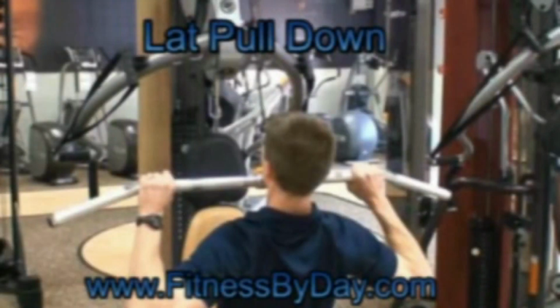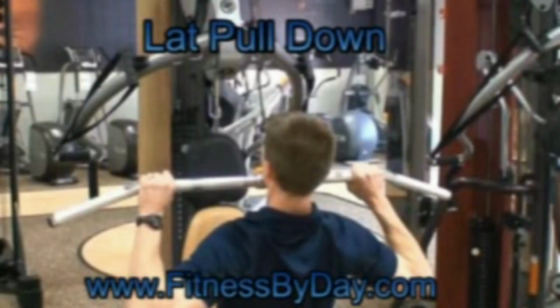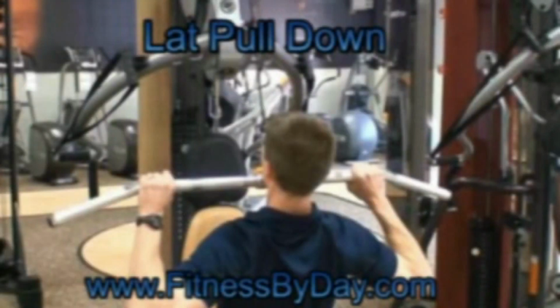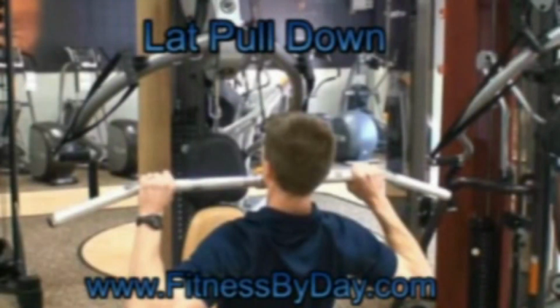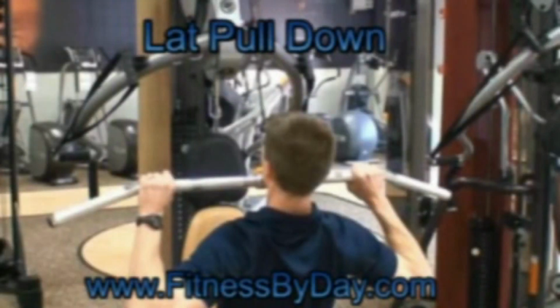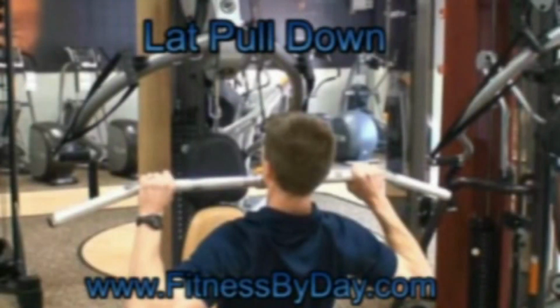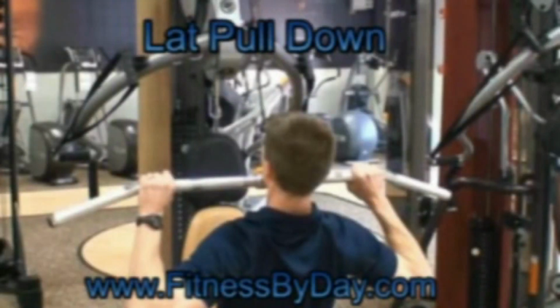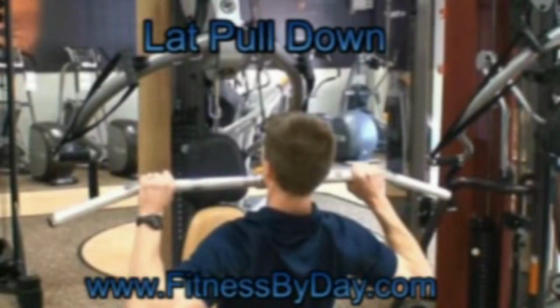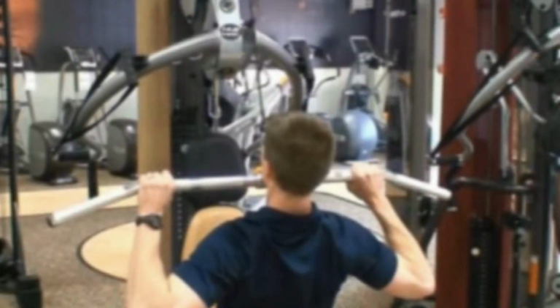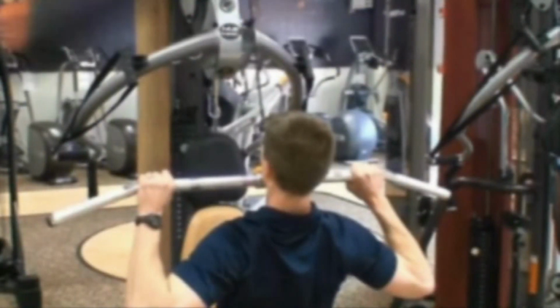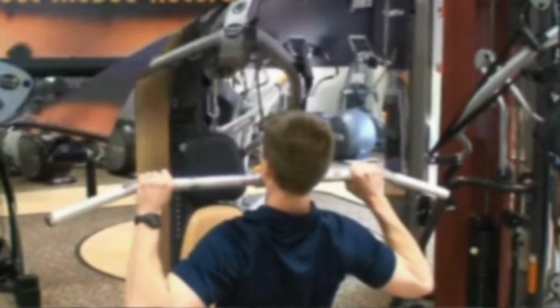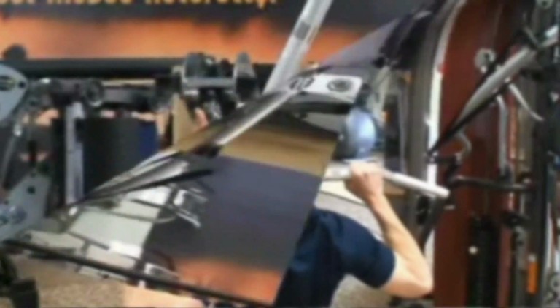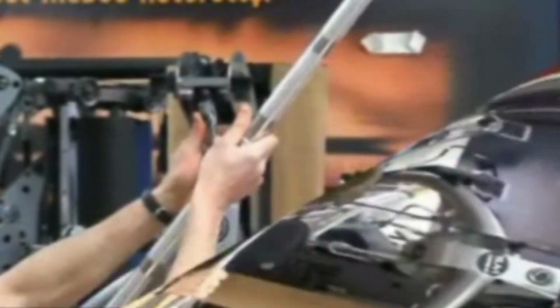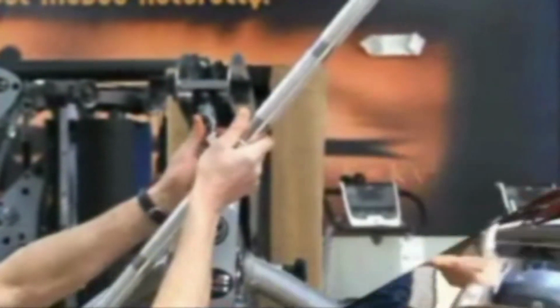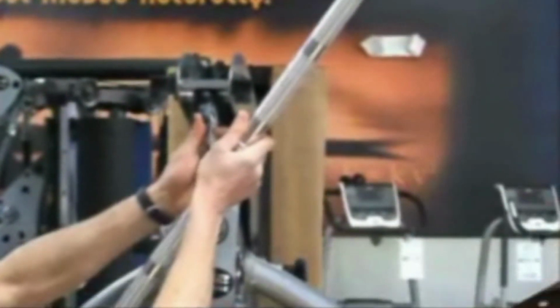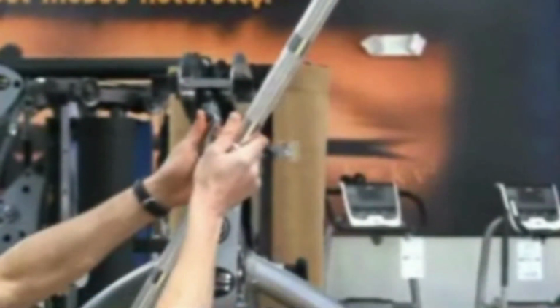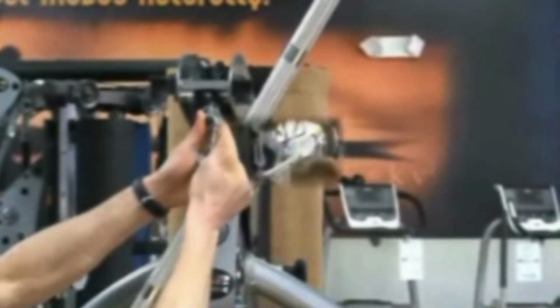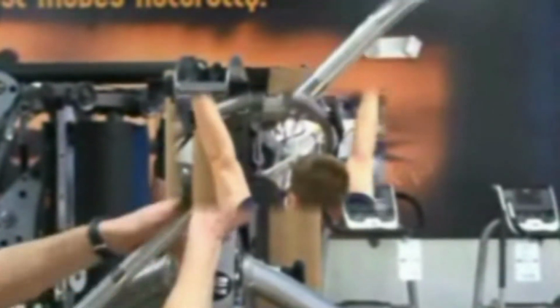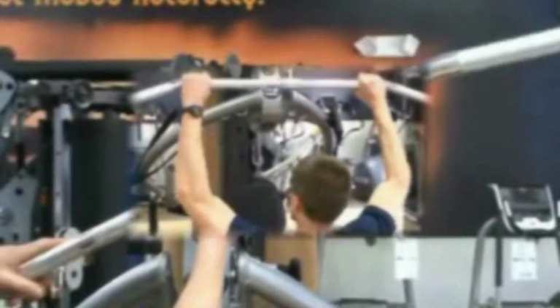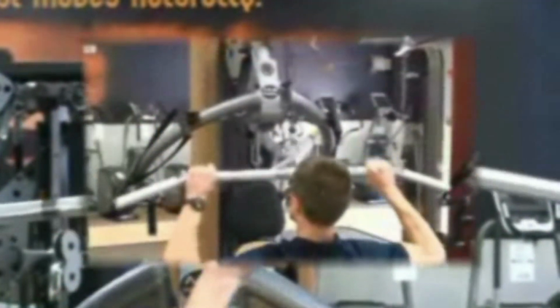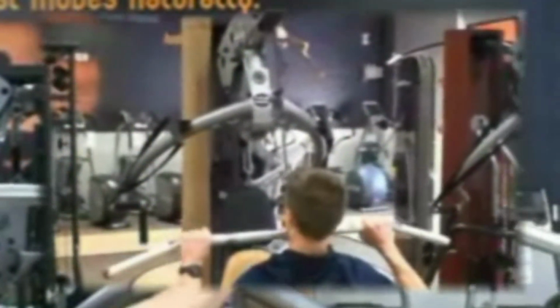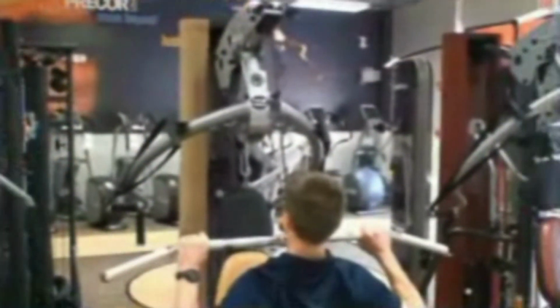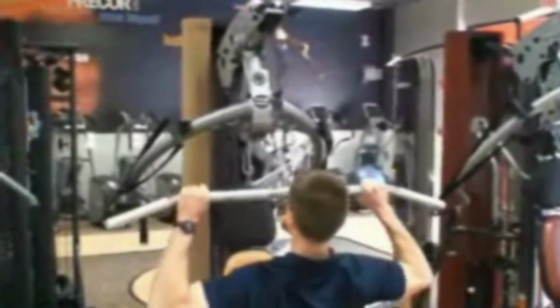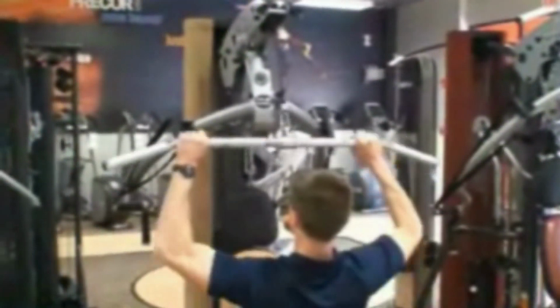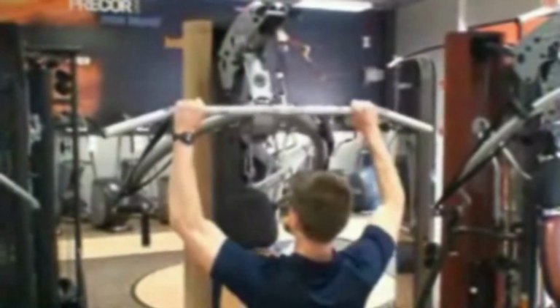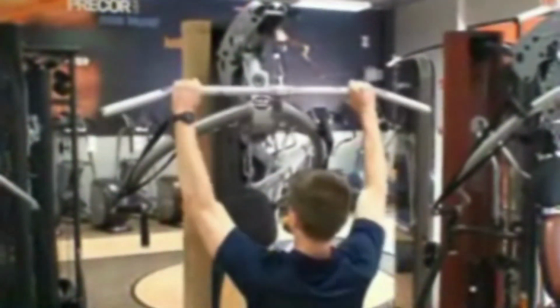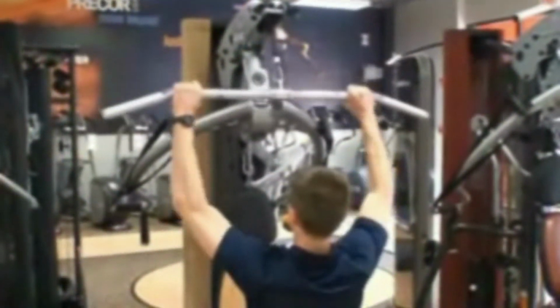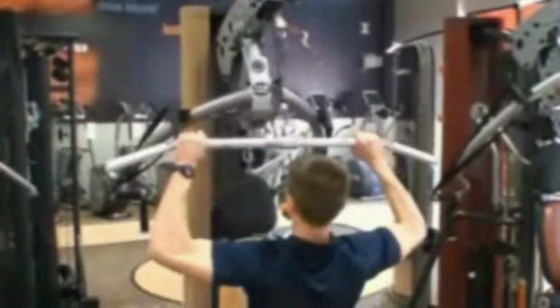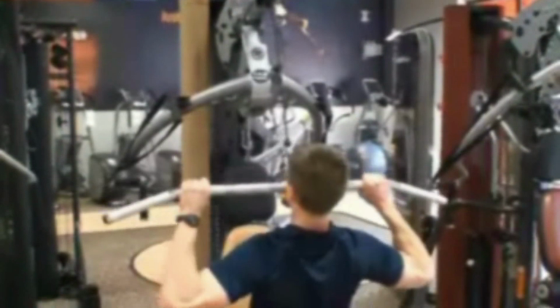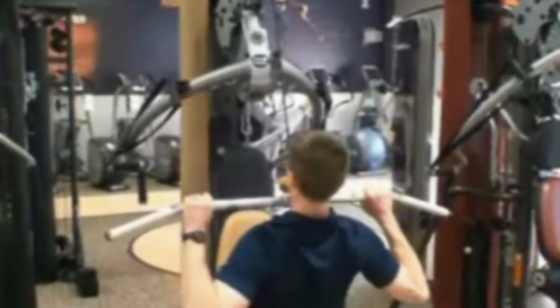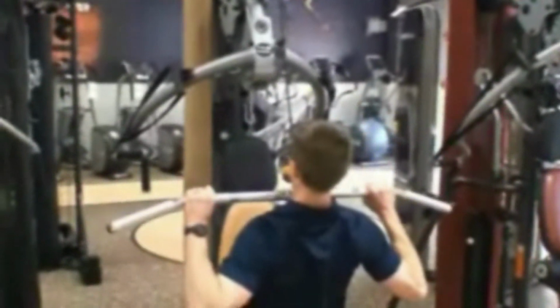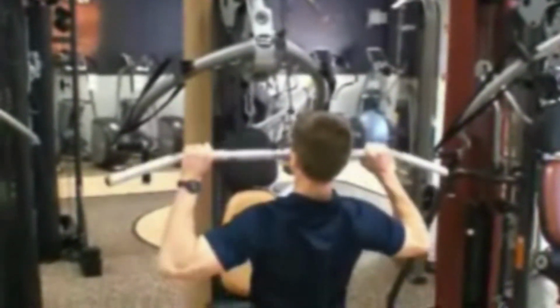Next, you'll see the Fitness by Day demonstration of the lat pulldown. Attach the lat pulldown bar to the upper cable assembly. Adjust the seat height so your knees fit comfortably underneath the pads.